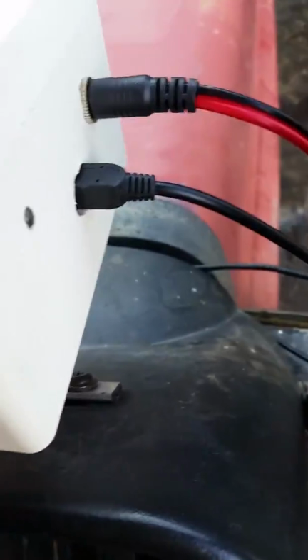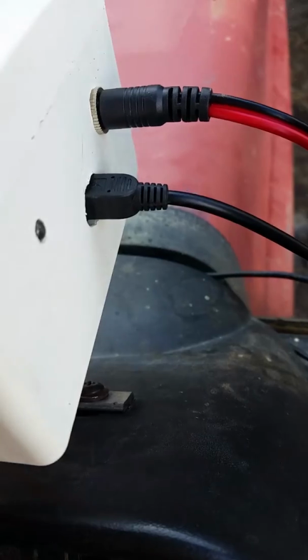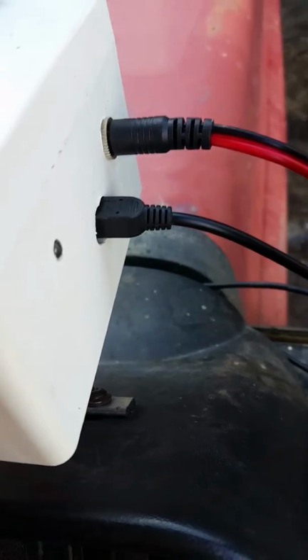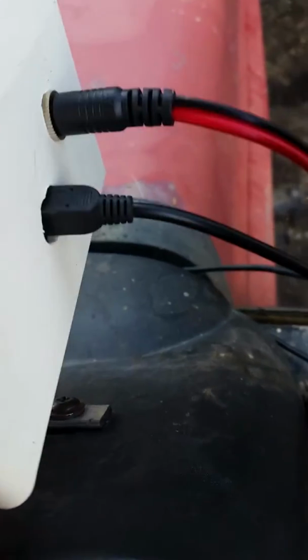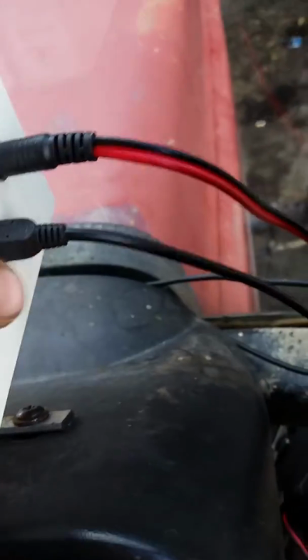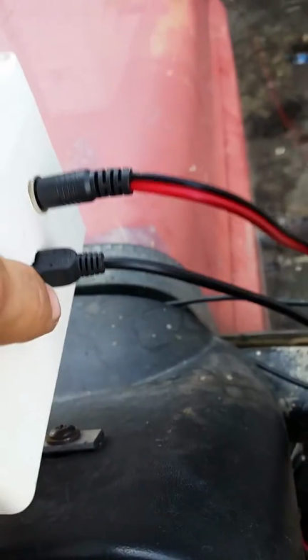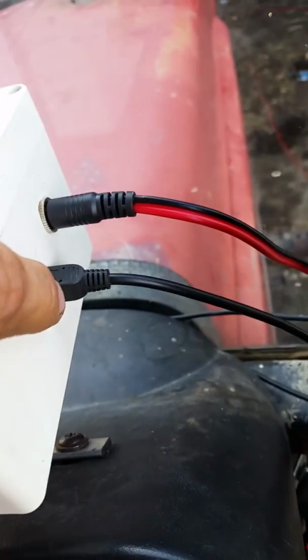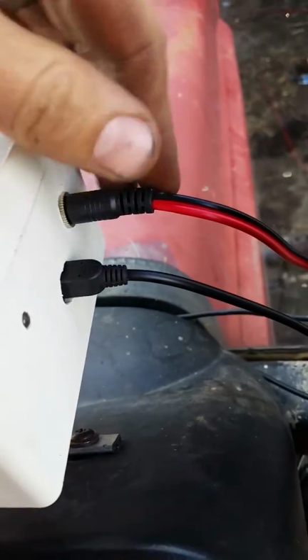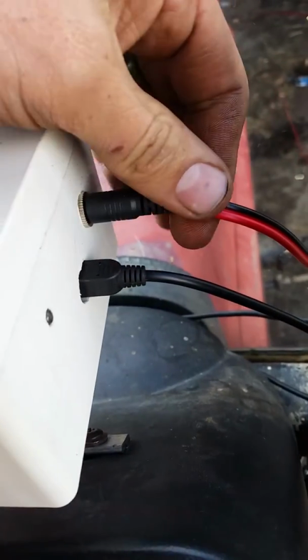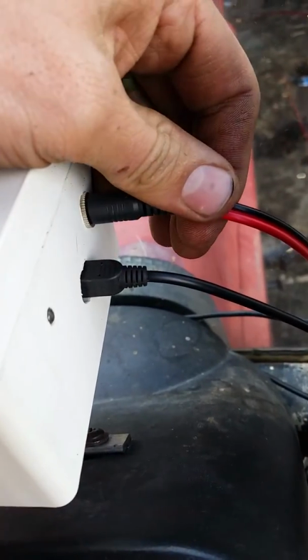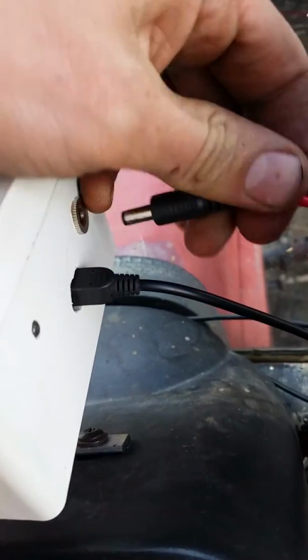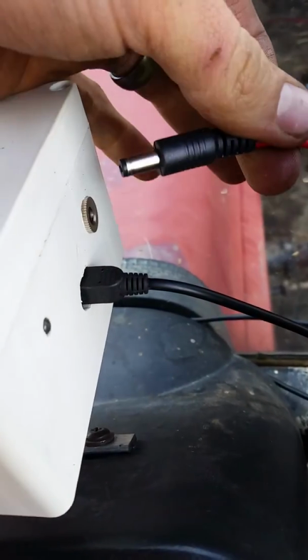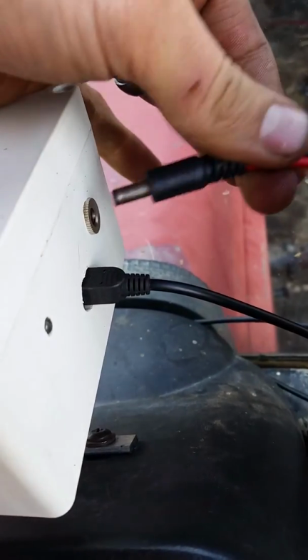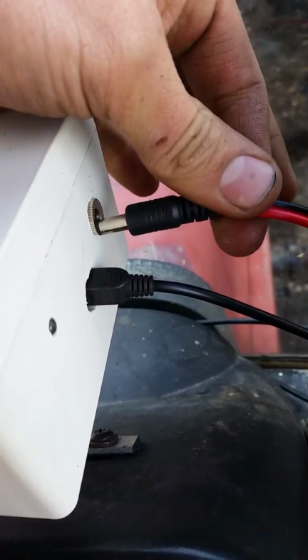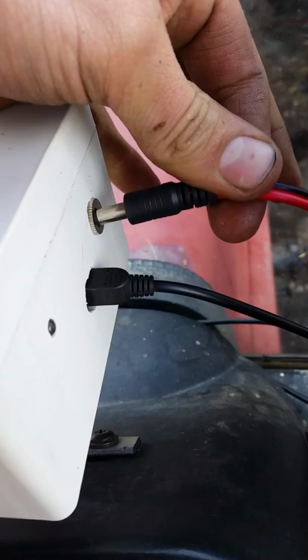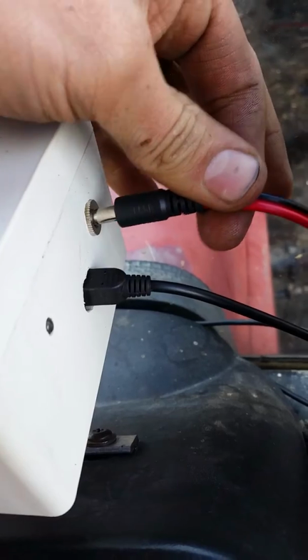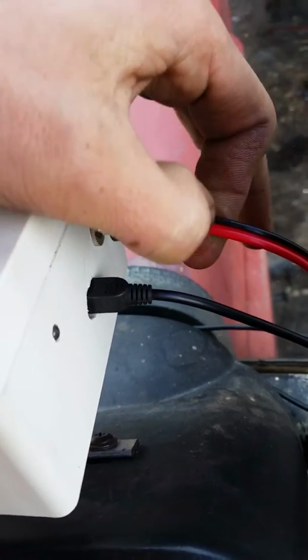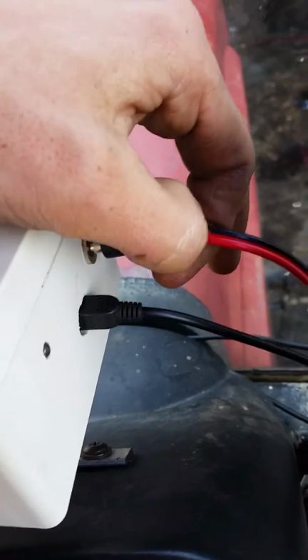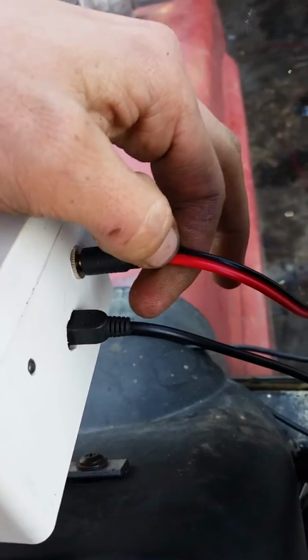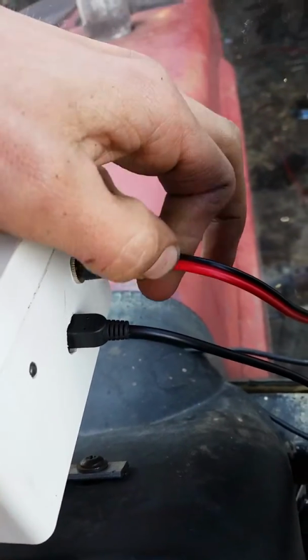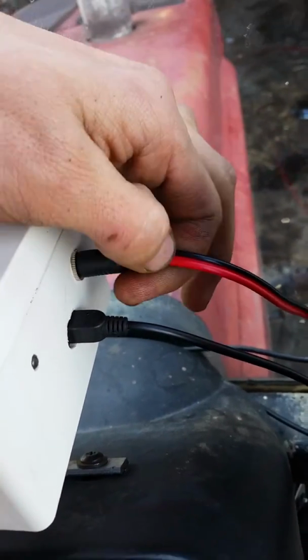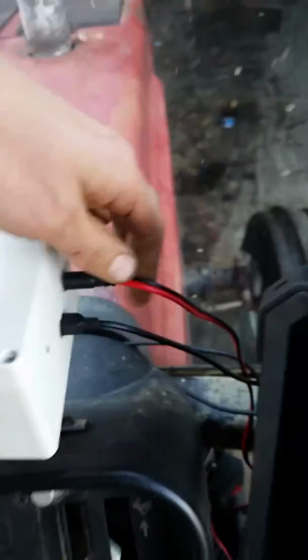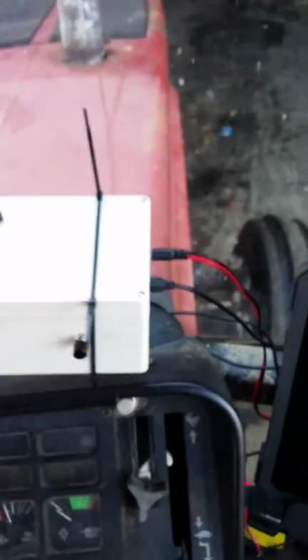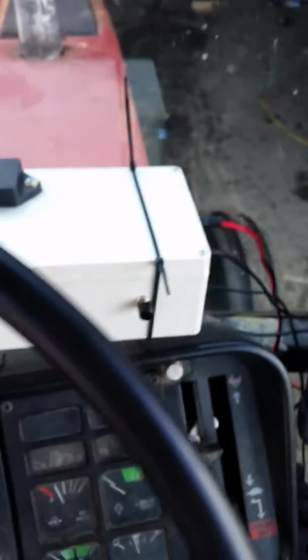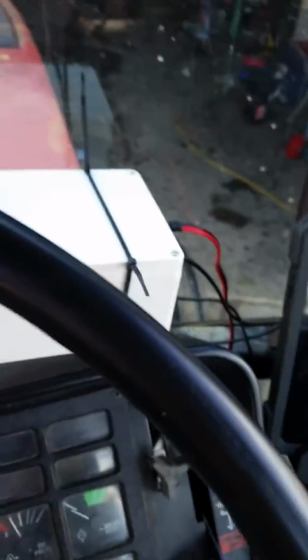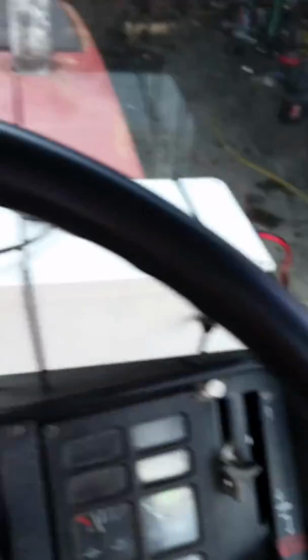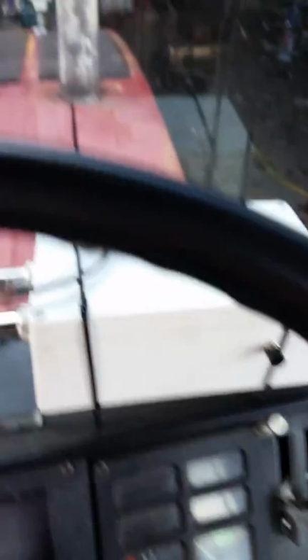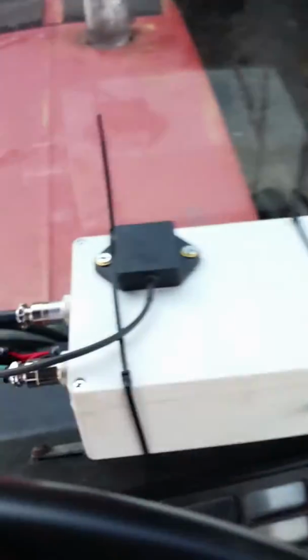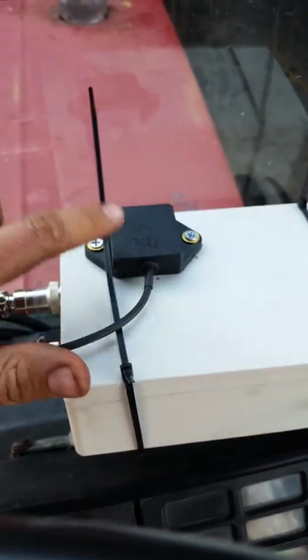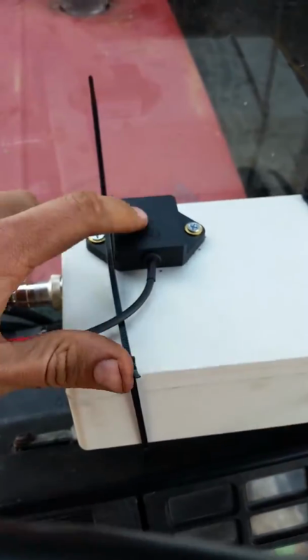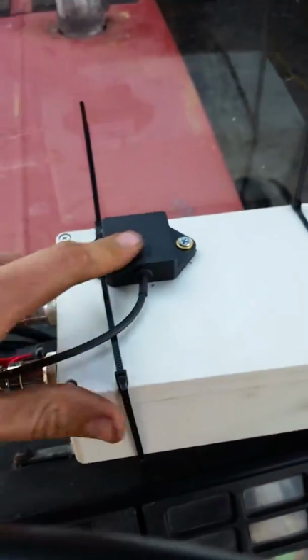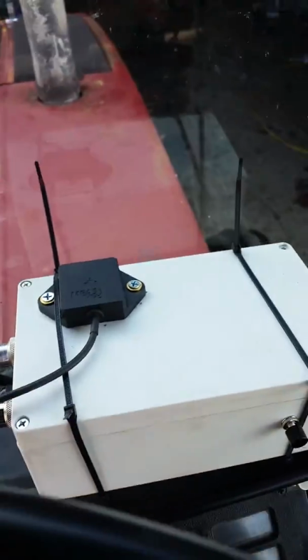That's the USB for the Arduino and this is the power — 12-volt power for the hydraulic valve and for the box mounted on top.